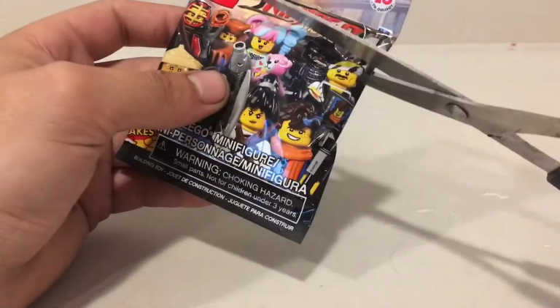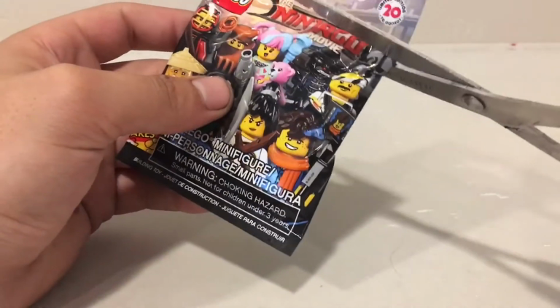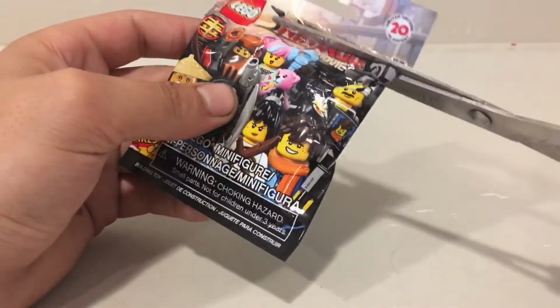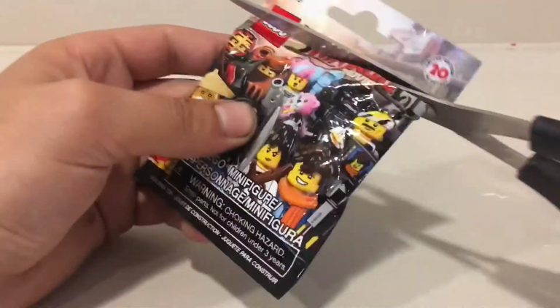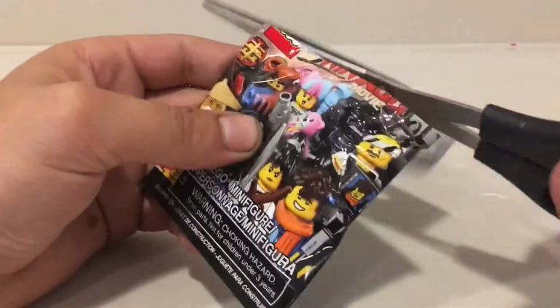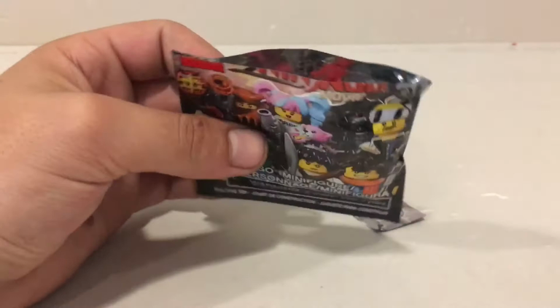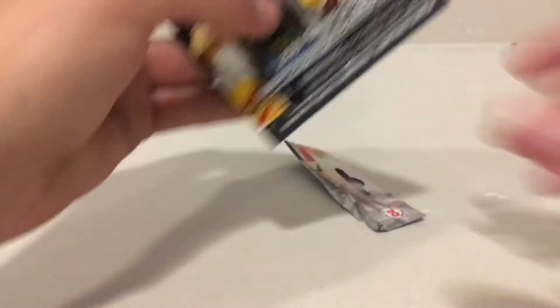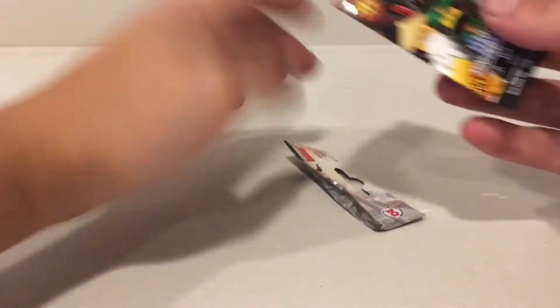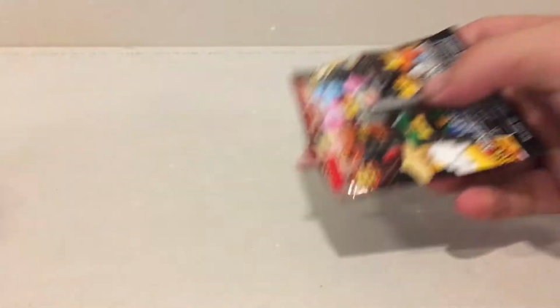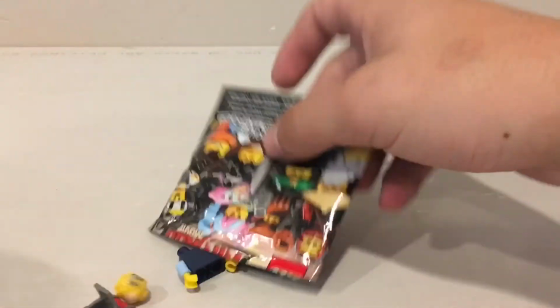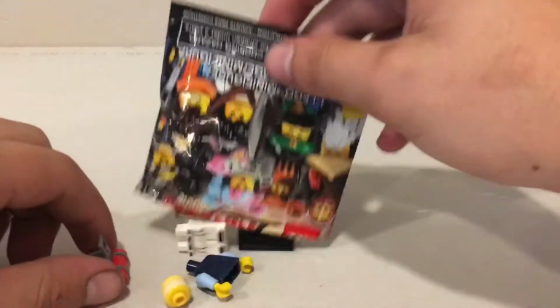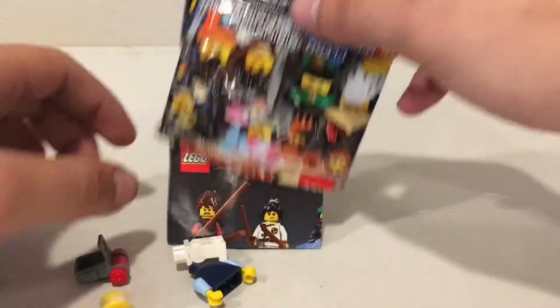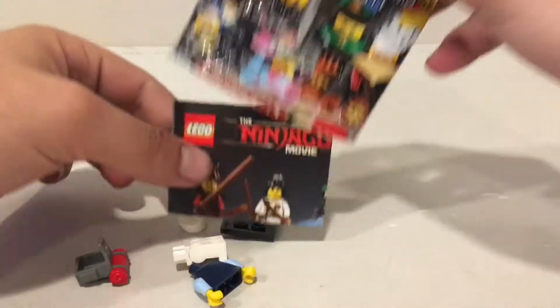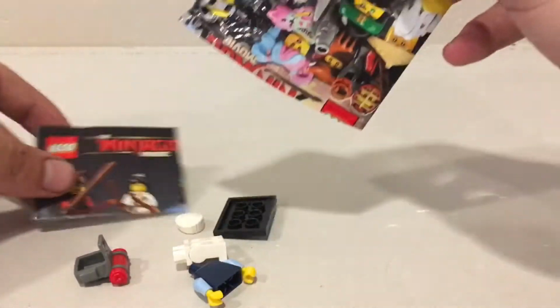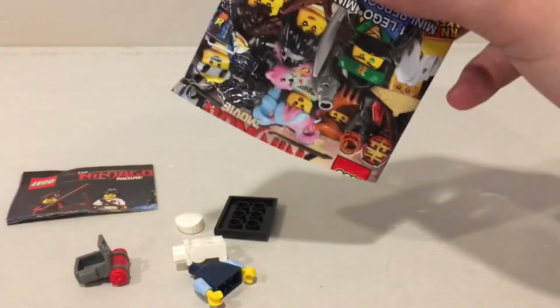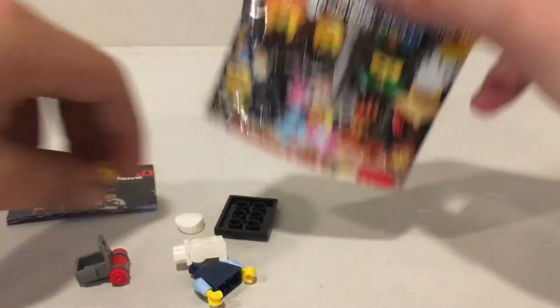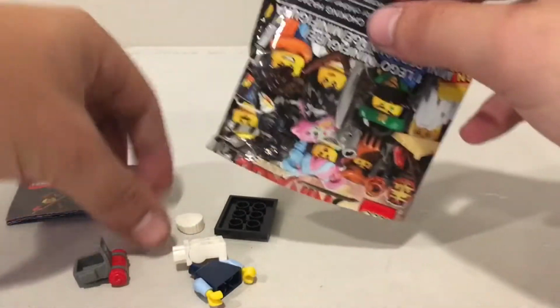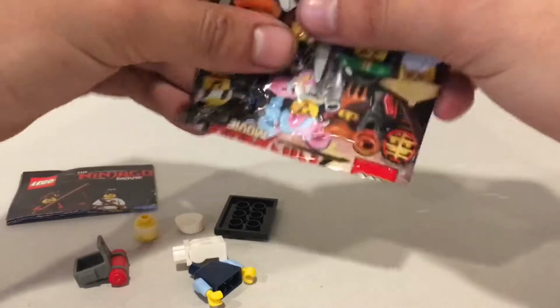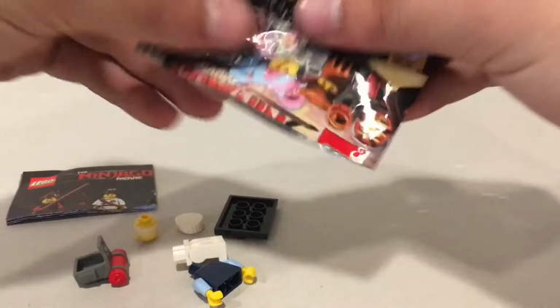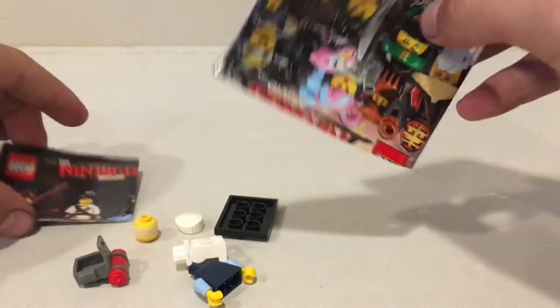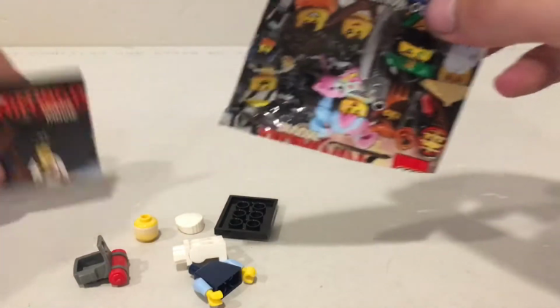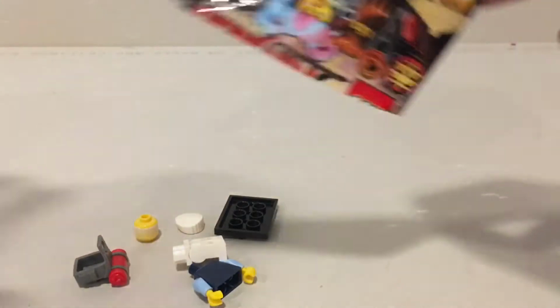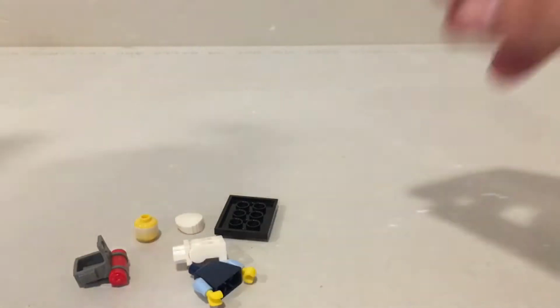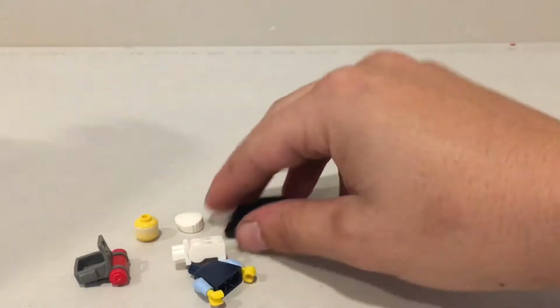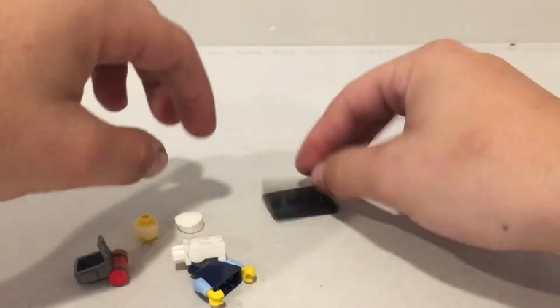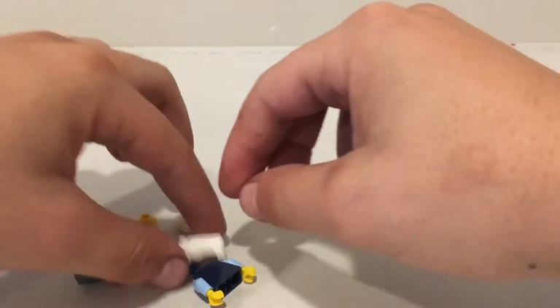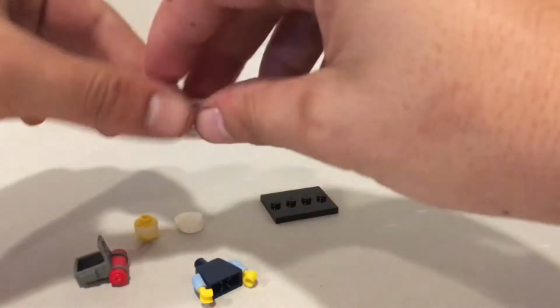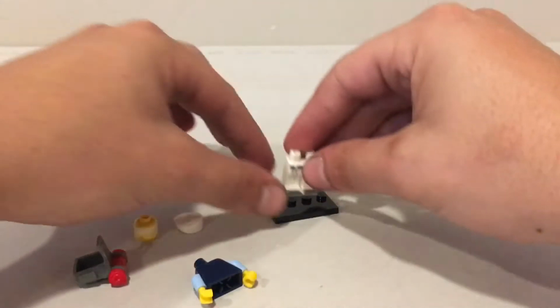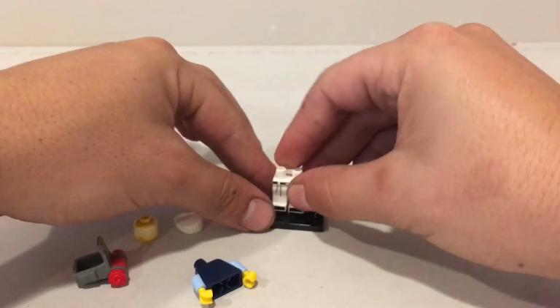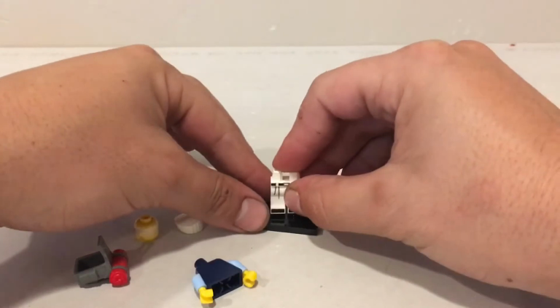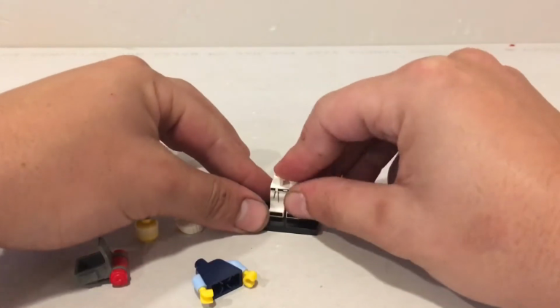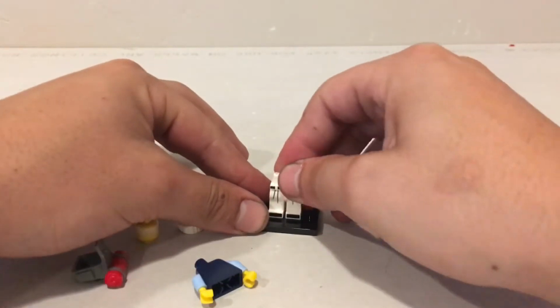So let's go ahead and open this first one up. Let's dump it out. Oh wow. I am not sure who this is but we'll put it together and we'll guess. So here's a little plate, here's the little legs.